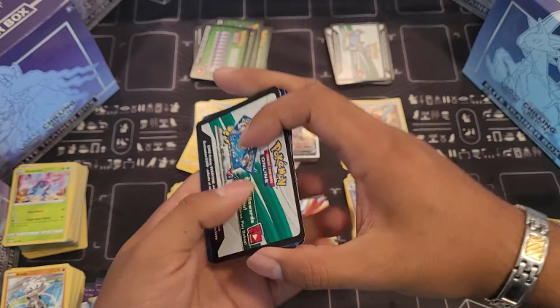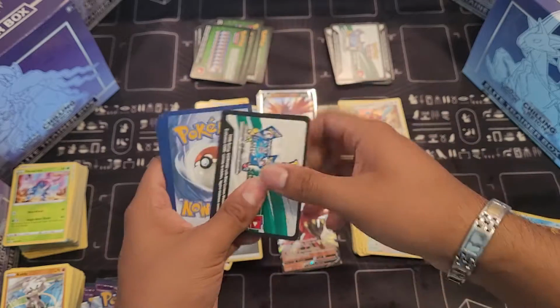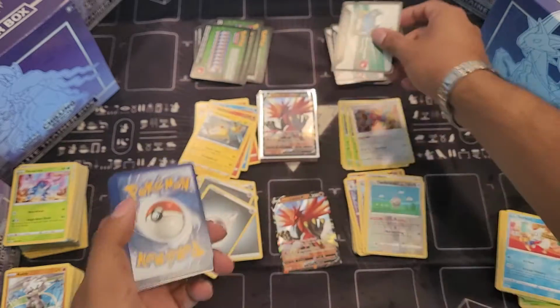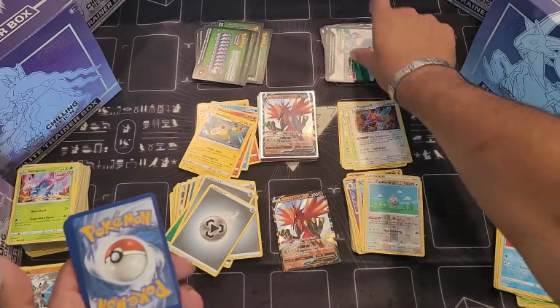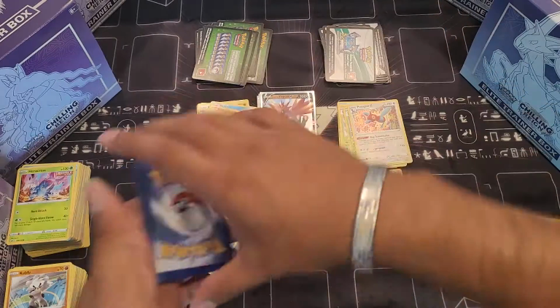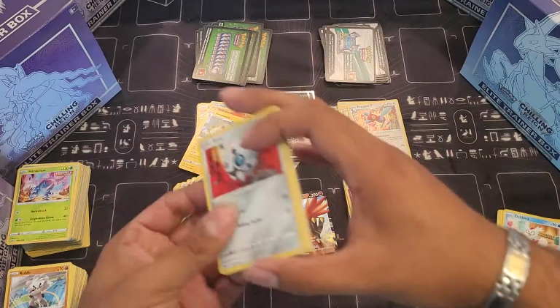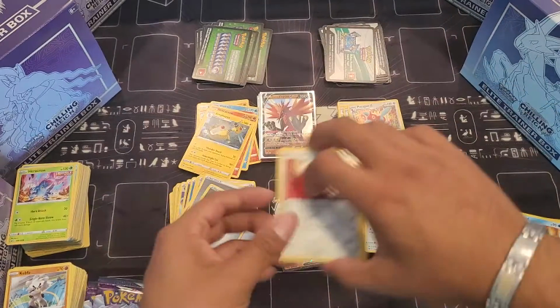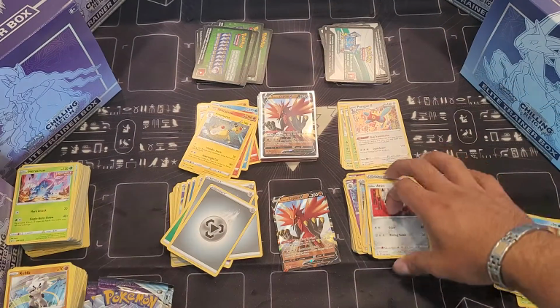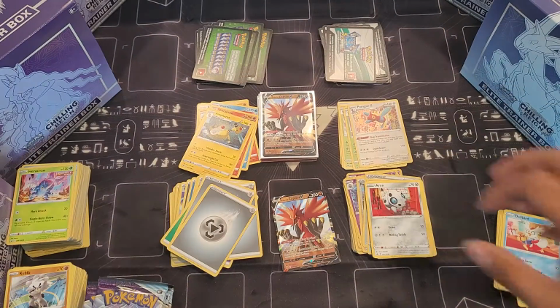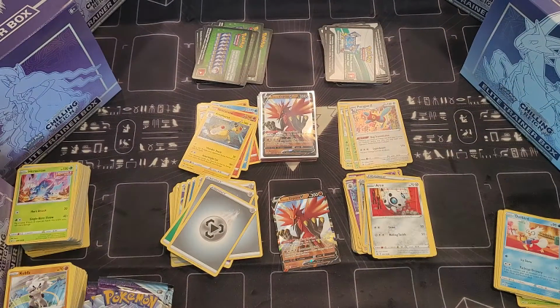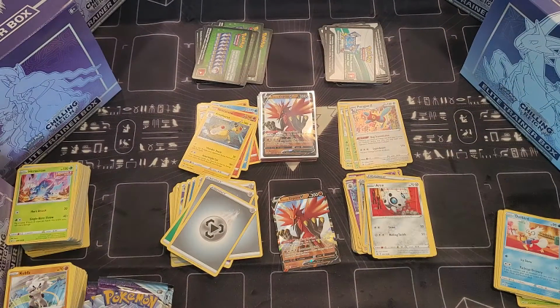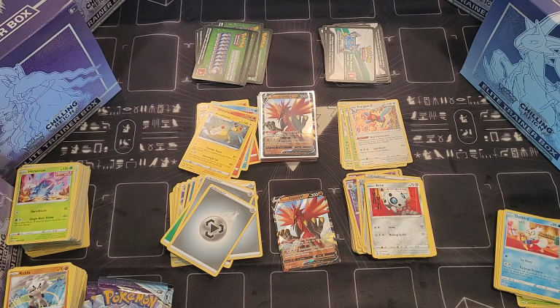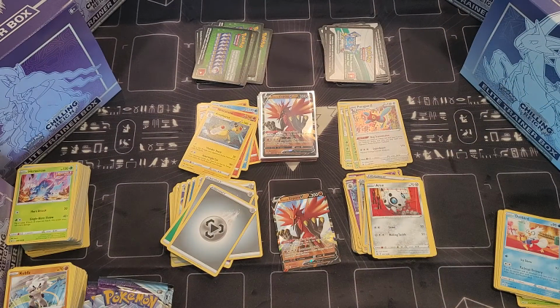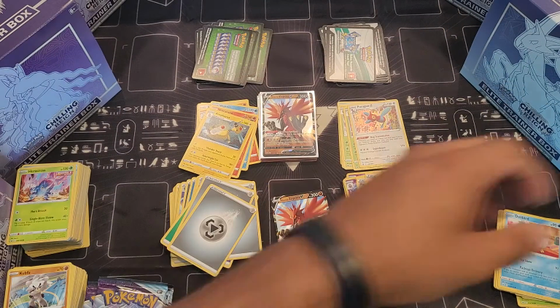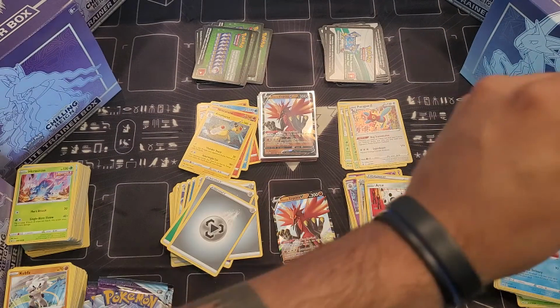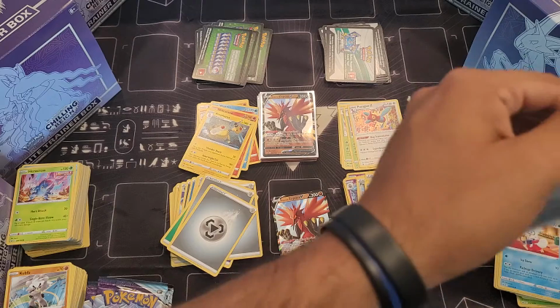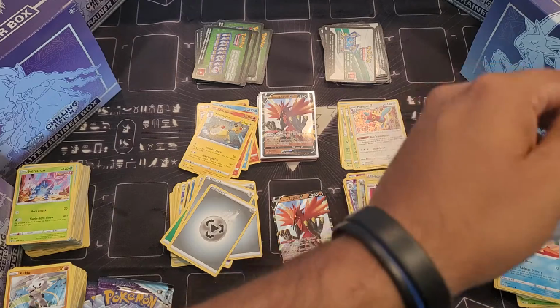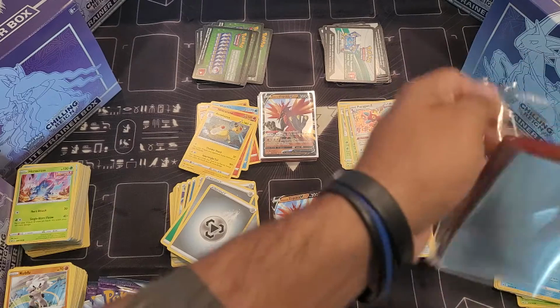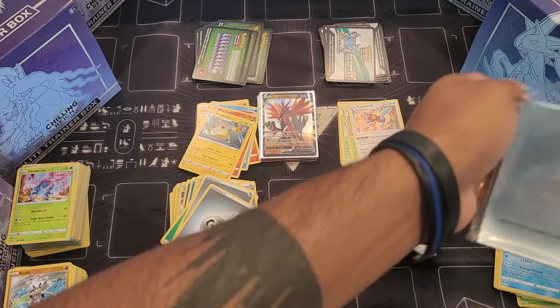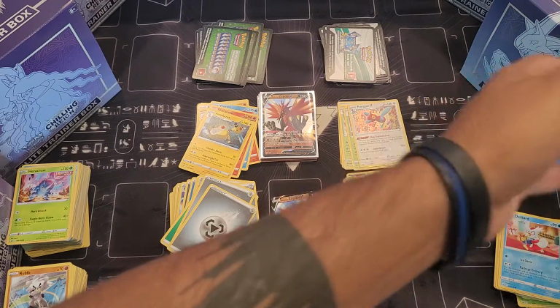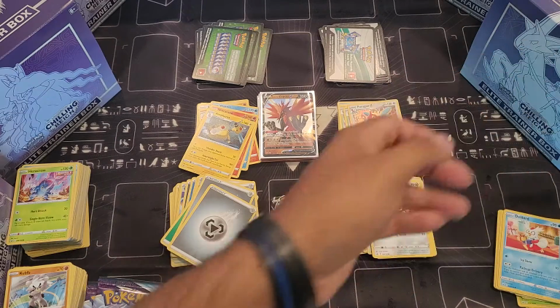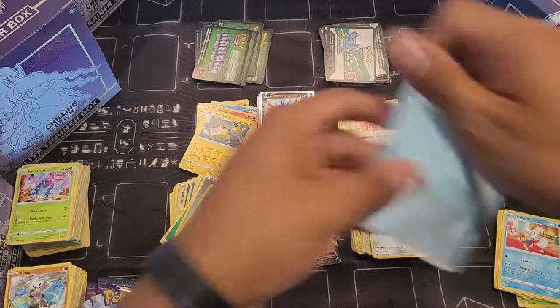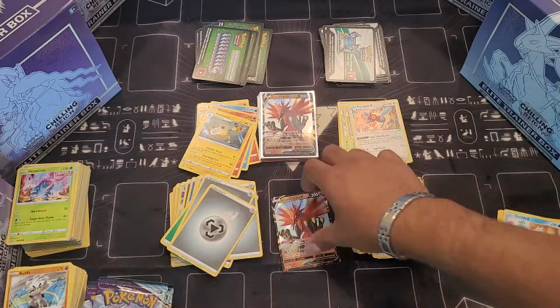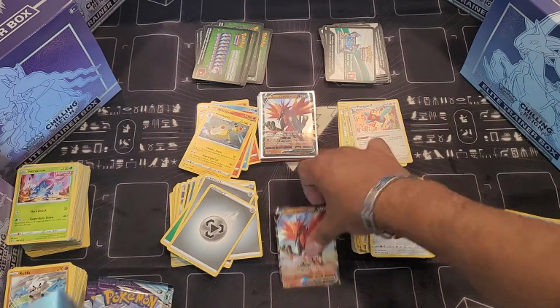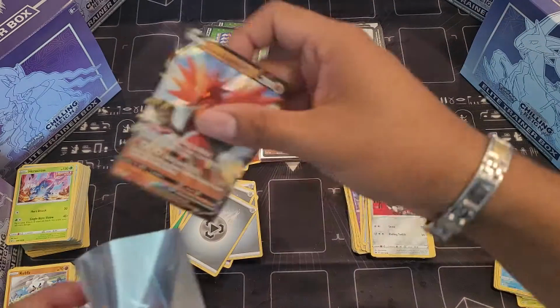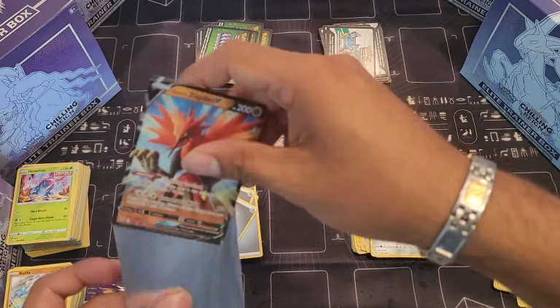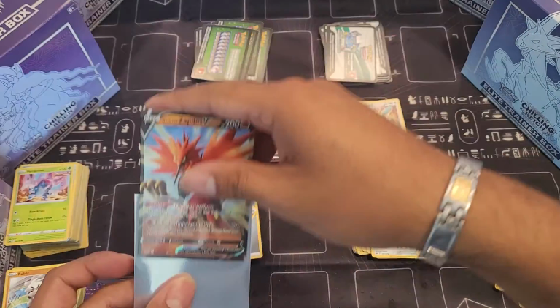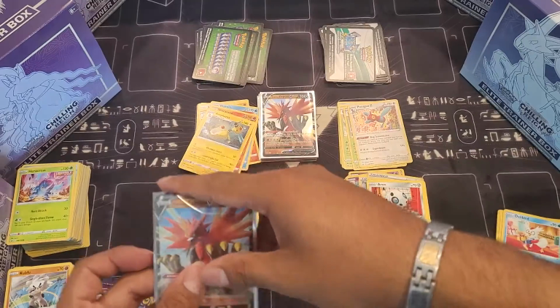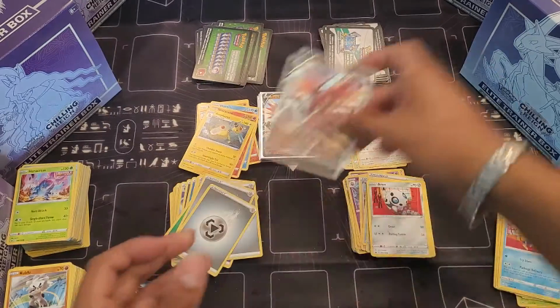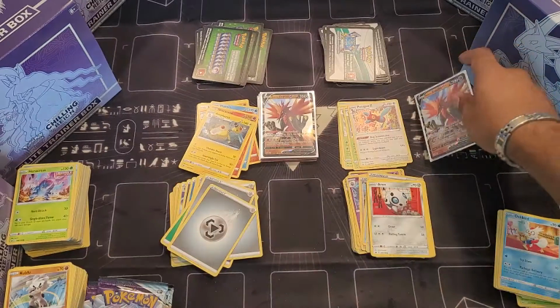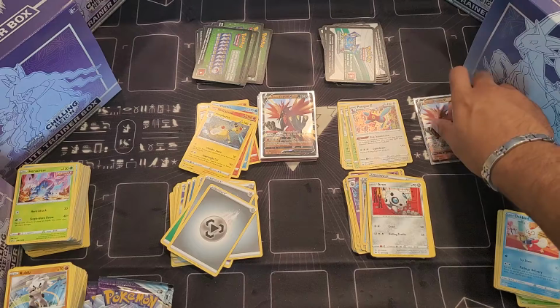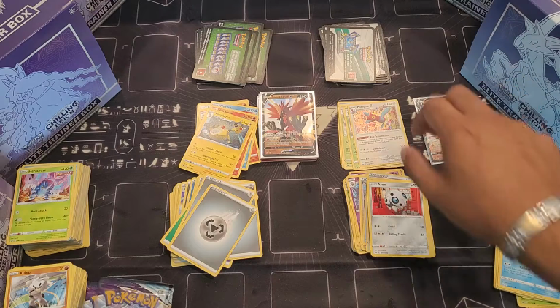Give part of the code away there. There we go. Zapdos — put him right there.